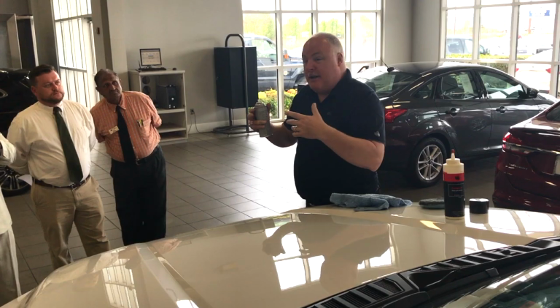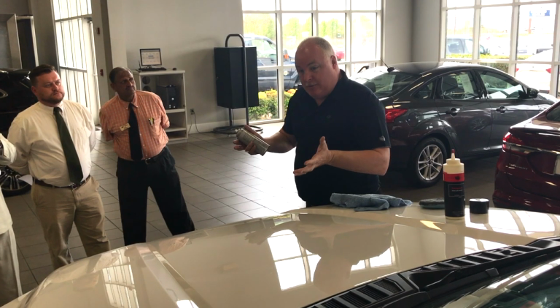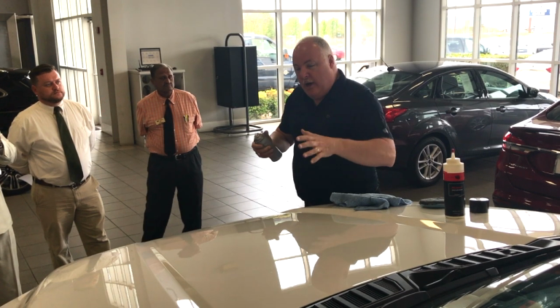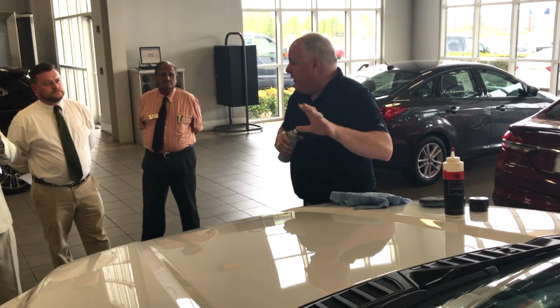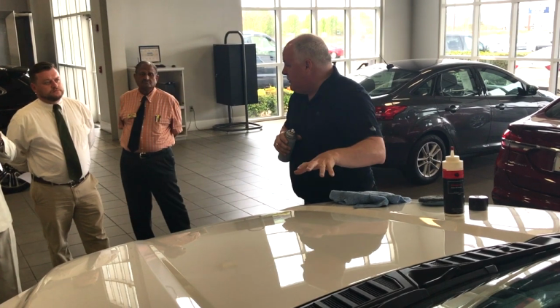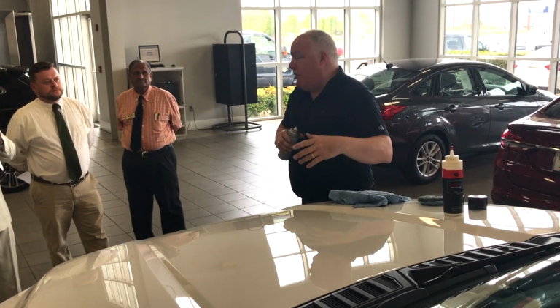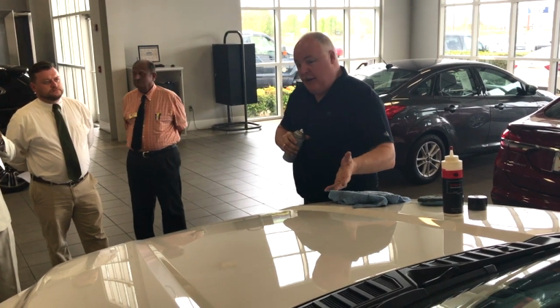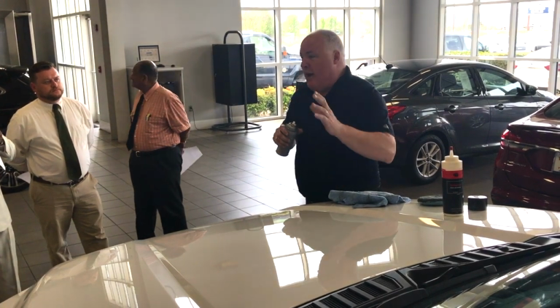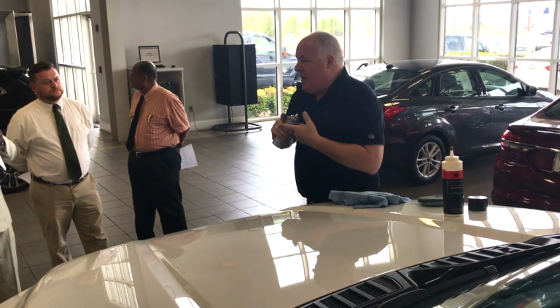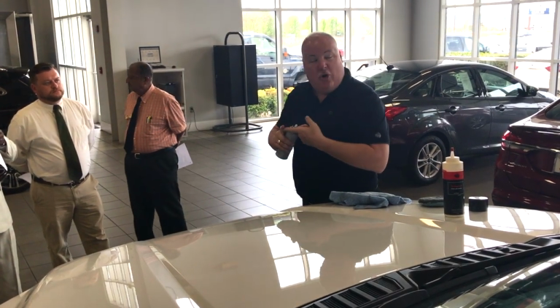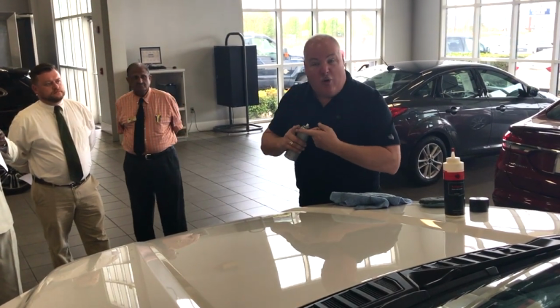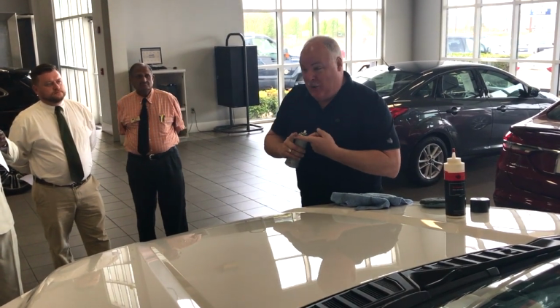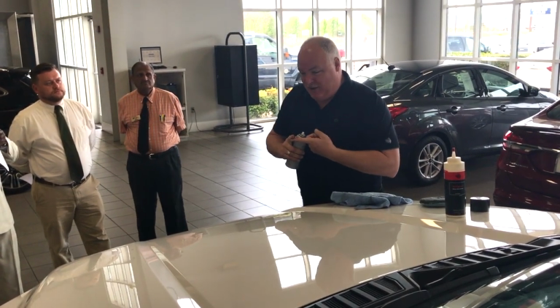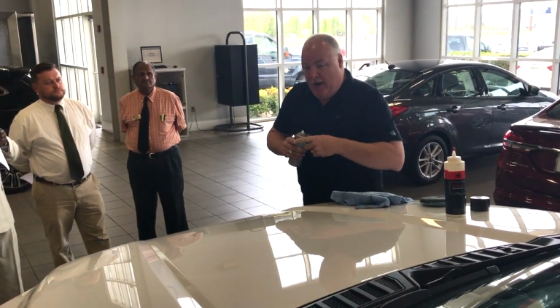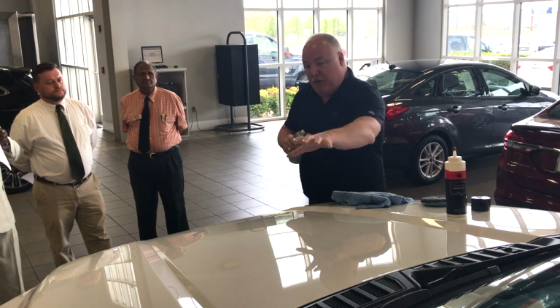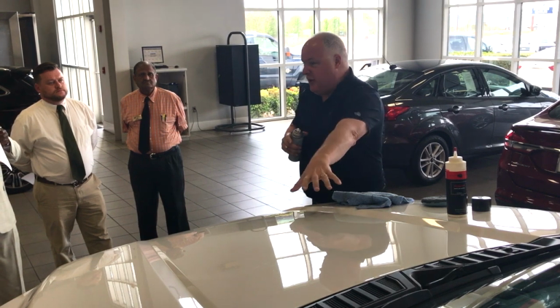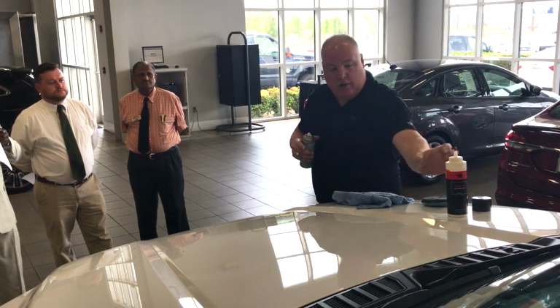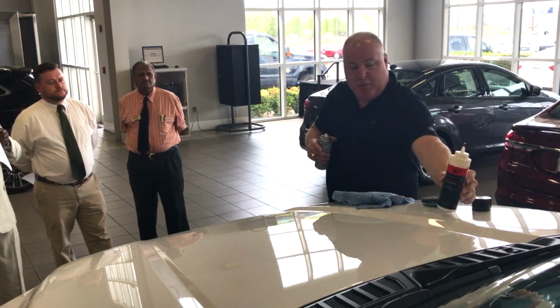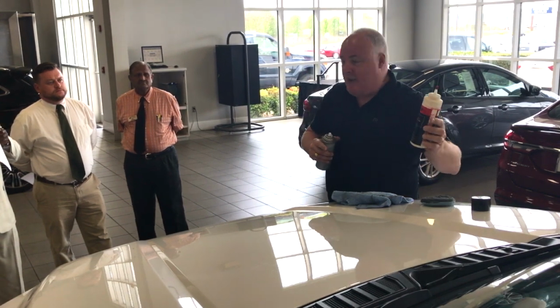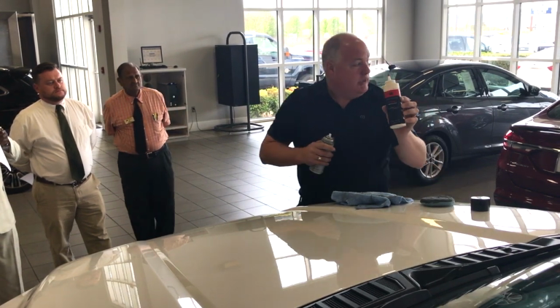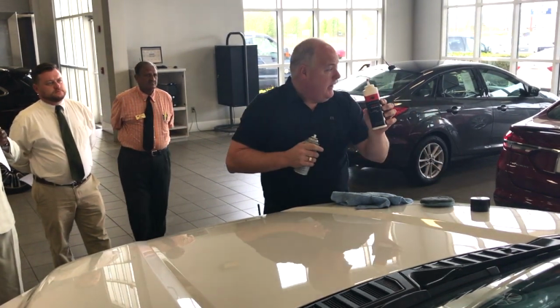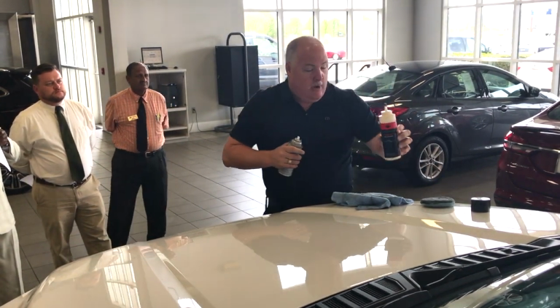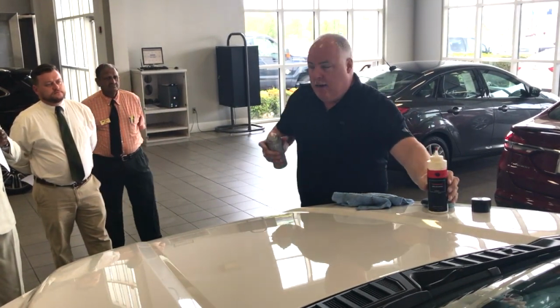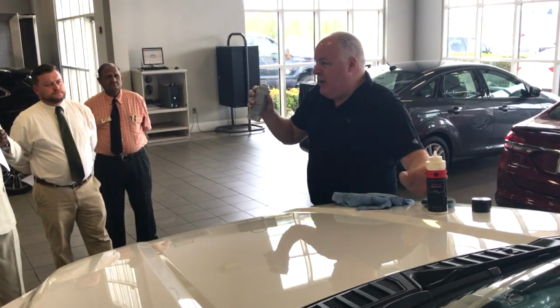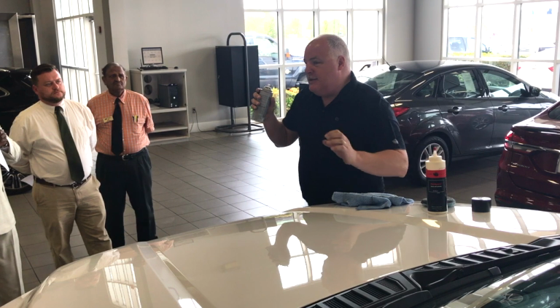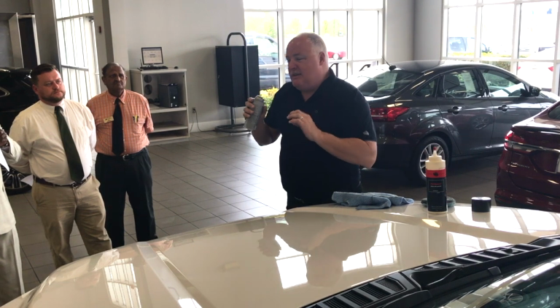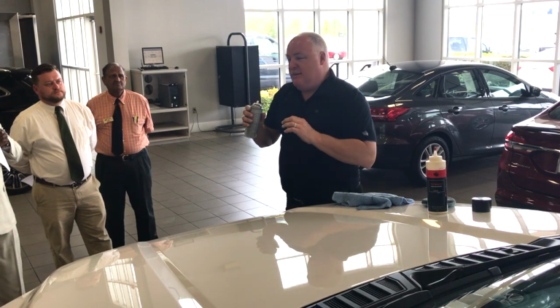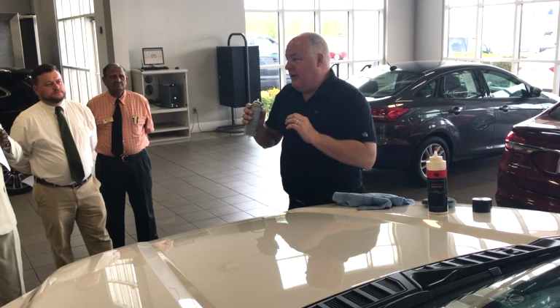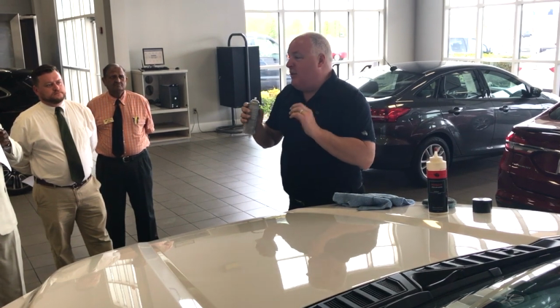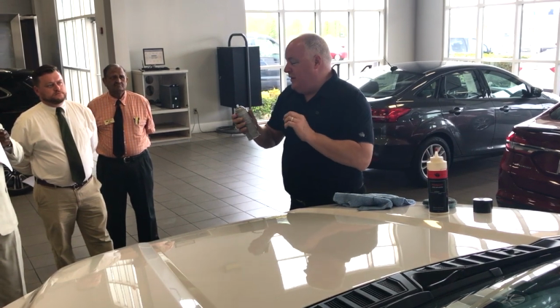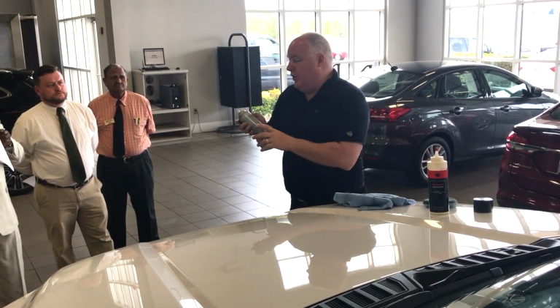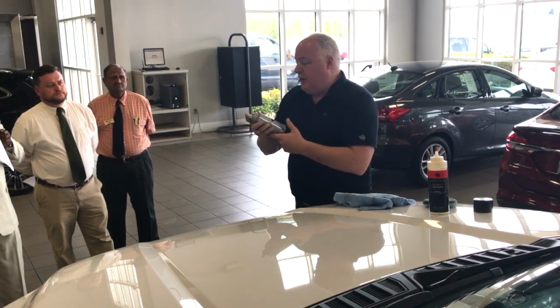Welcome to Ted Russell Ford. I want to give you a quick demonstration of what a permaplate is, but we do not recommend nor do we warrant doing this. I previously treated the car with a permaplate paint seal. This spray paint is going to symbolize the environmental damage that would be done to an untreated car.